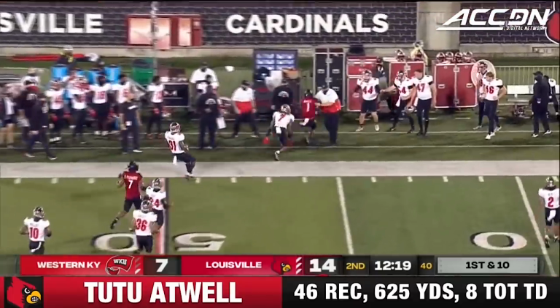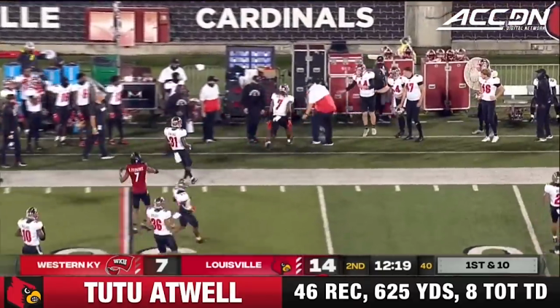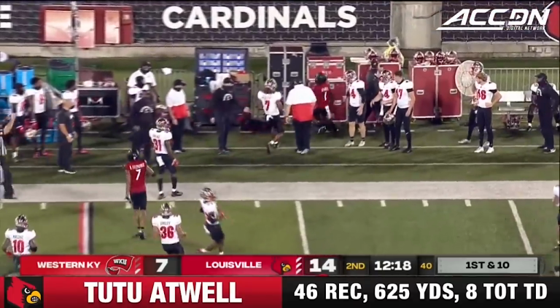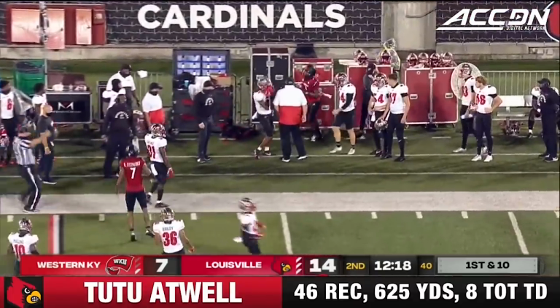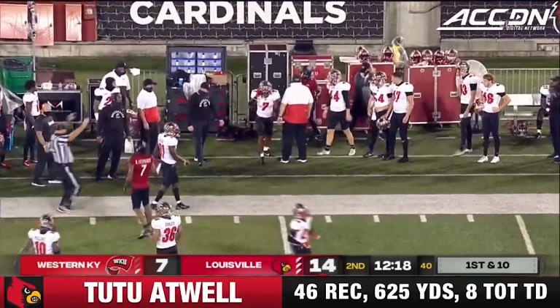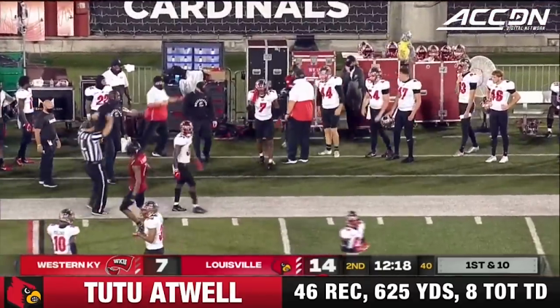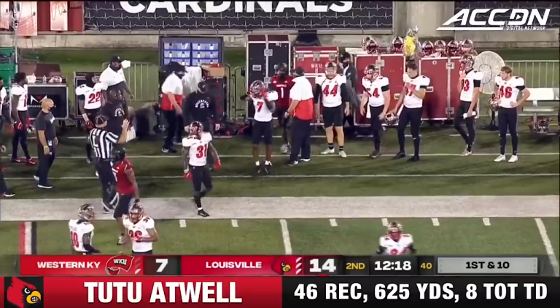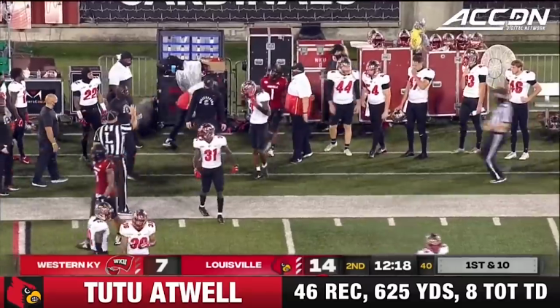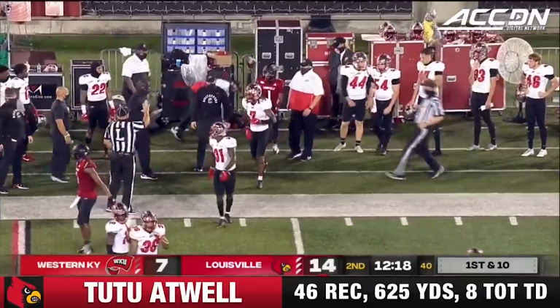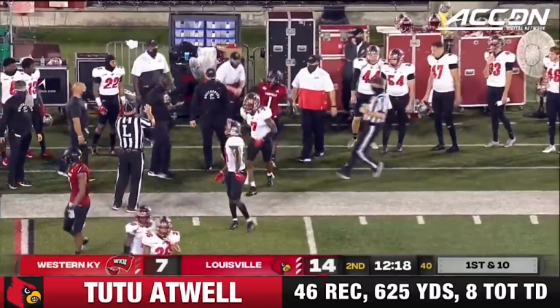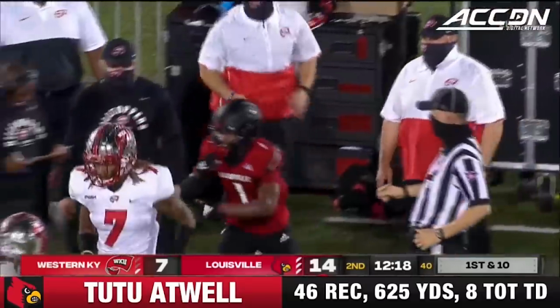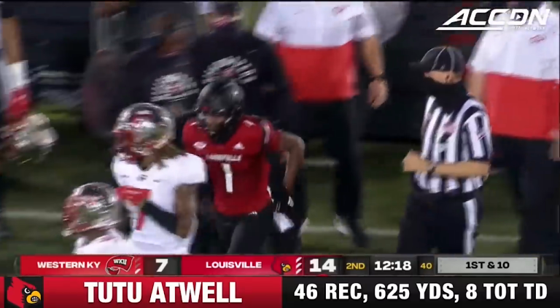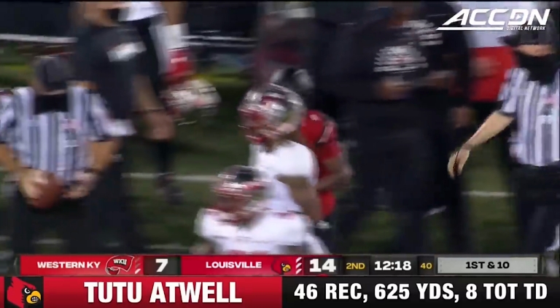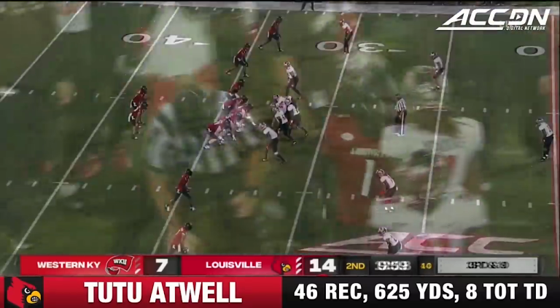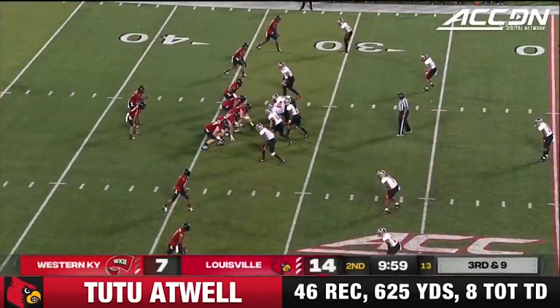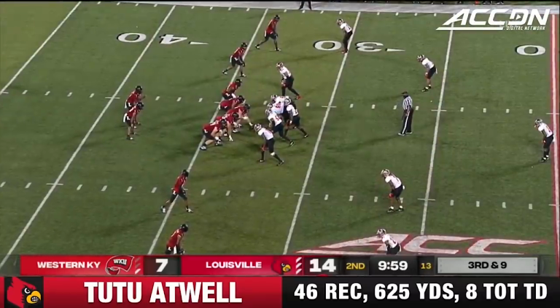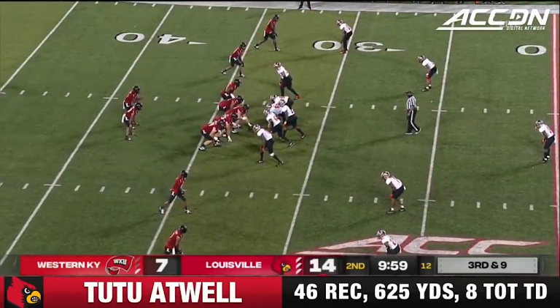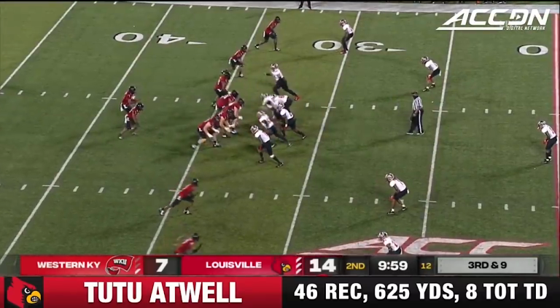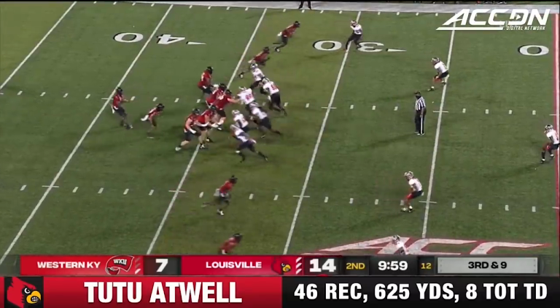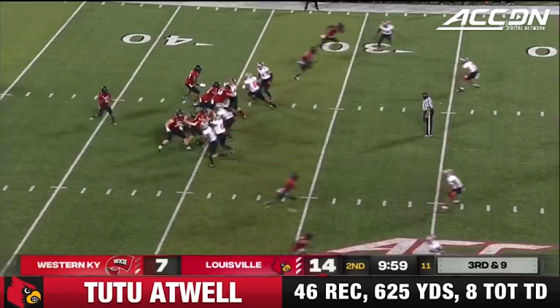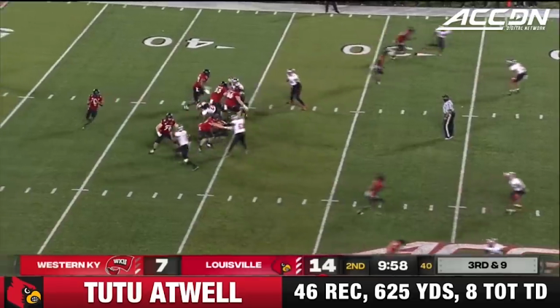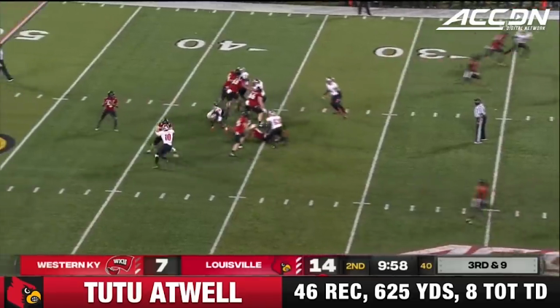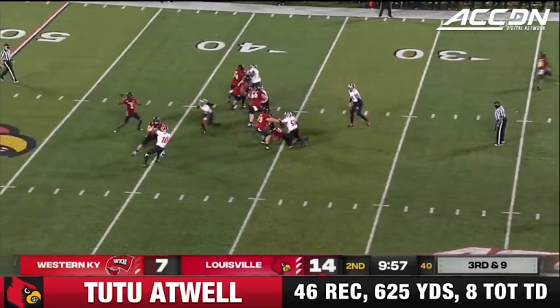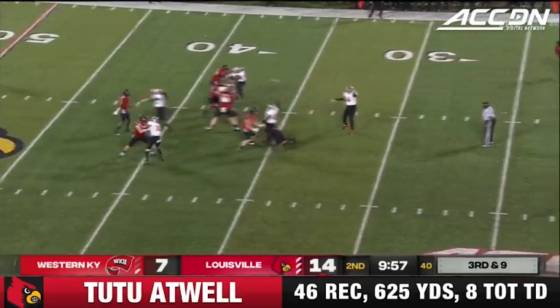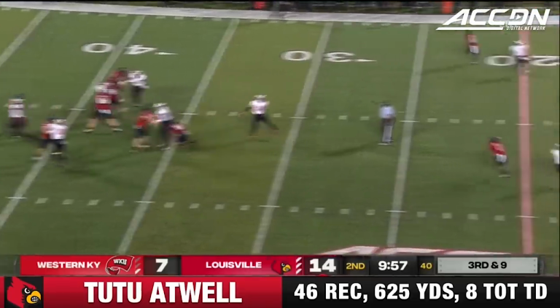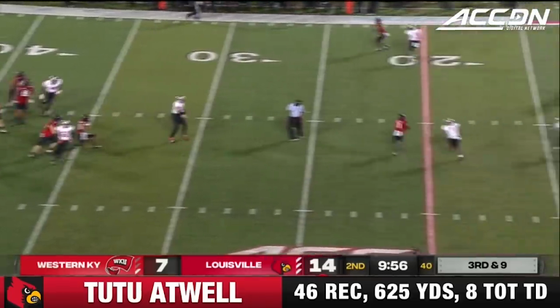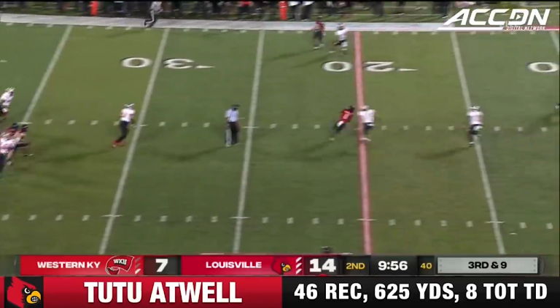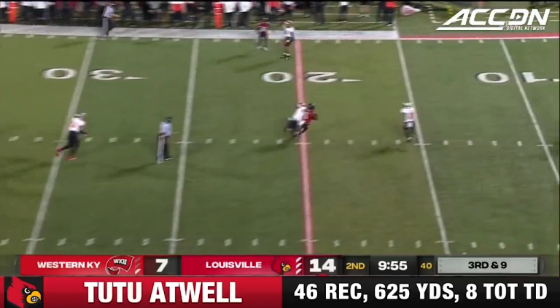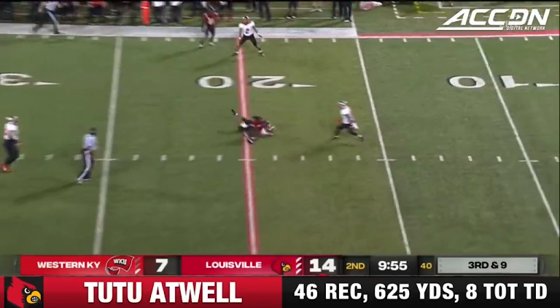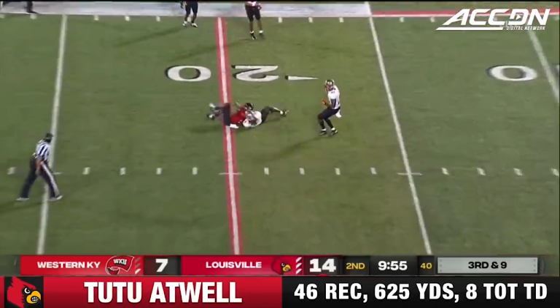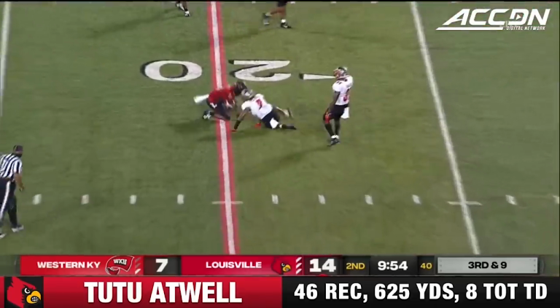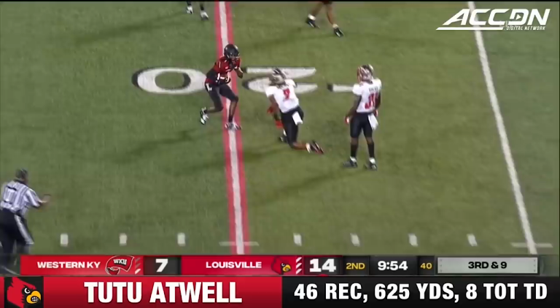Second grab for Atwell, ushered out in plus territory at the 48 after a gain of 17. Big one here on third and nine — clean pocket, Cunningham. Atwell has it. The drive stays alive.